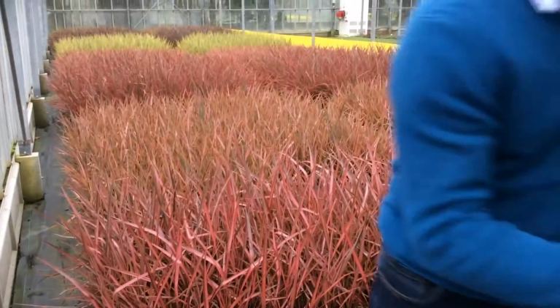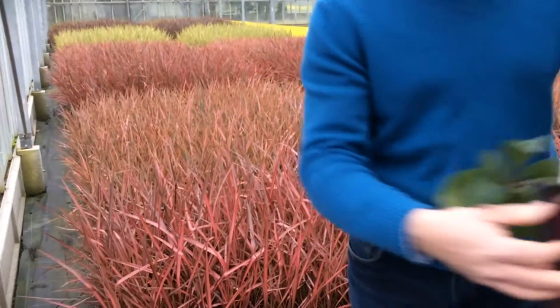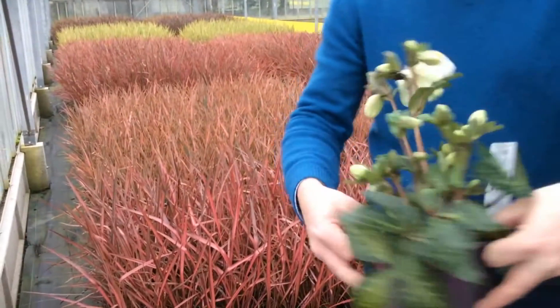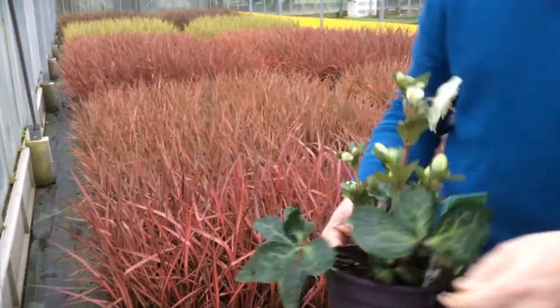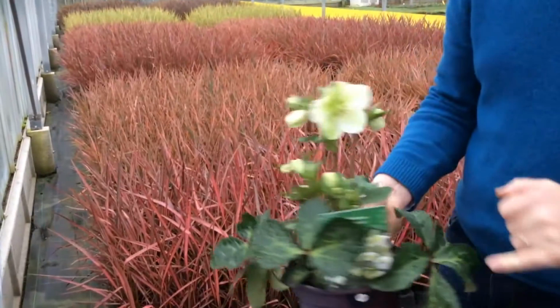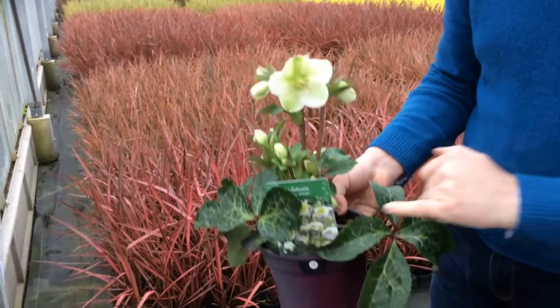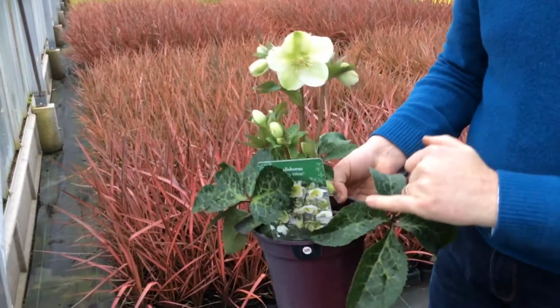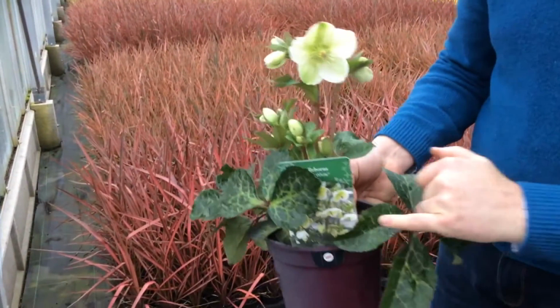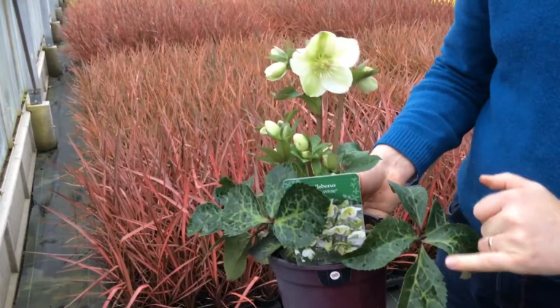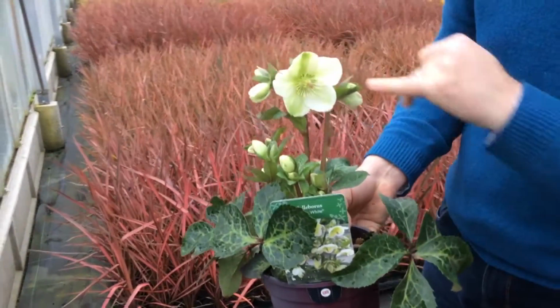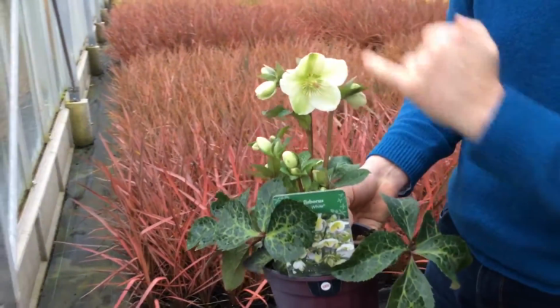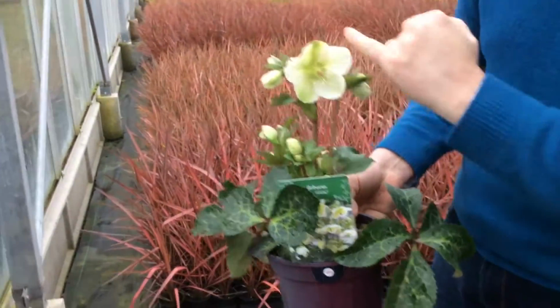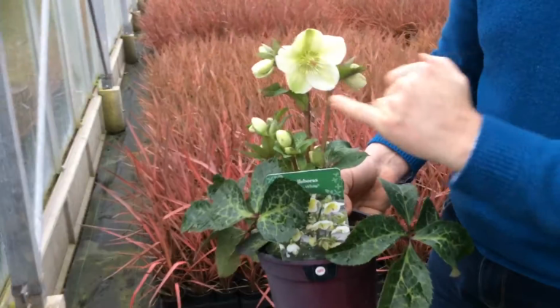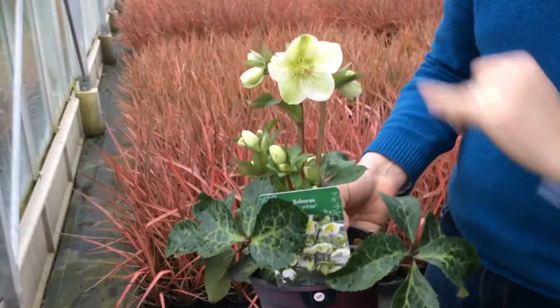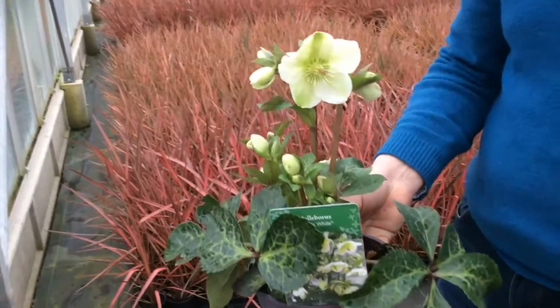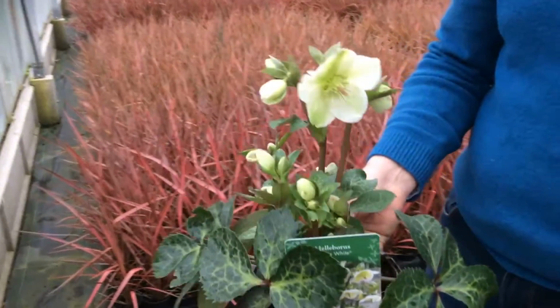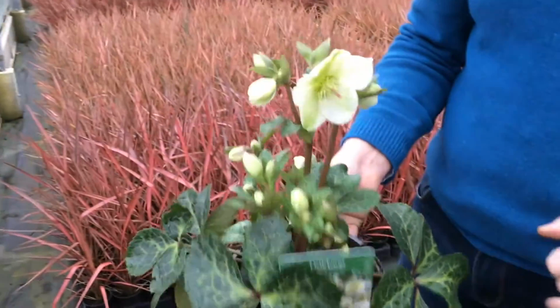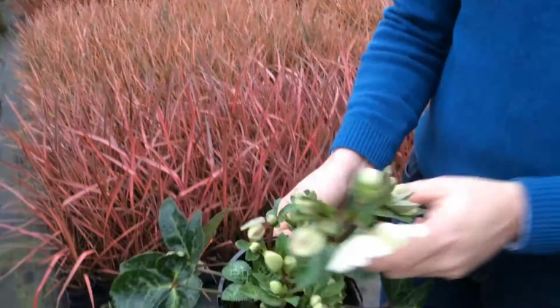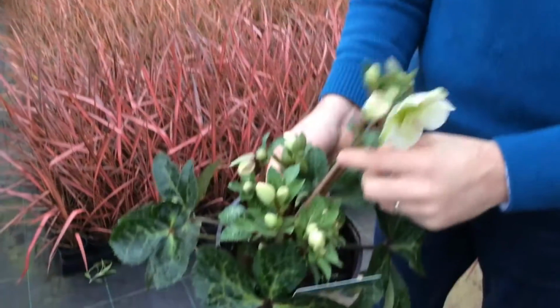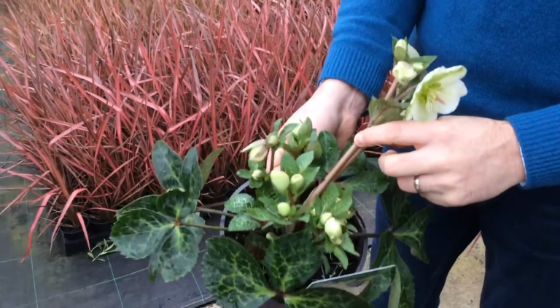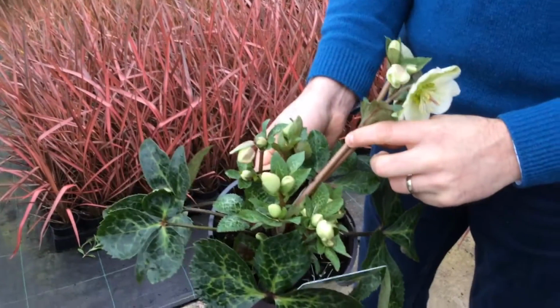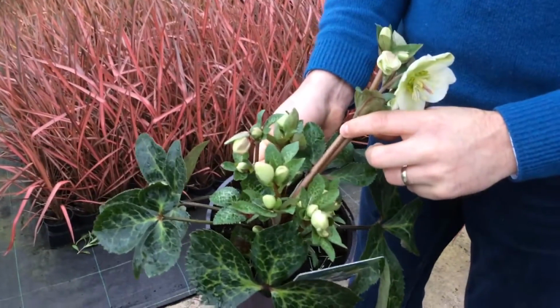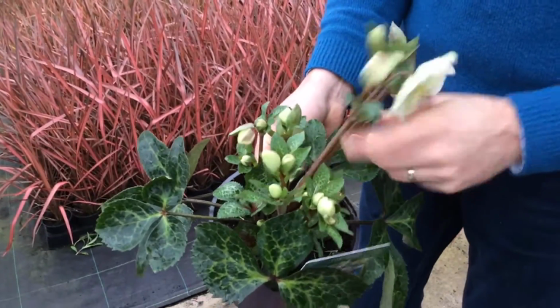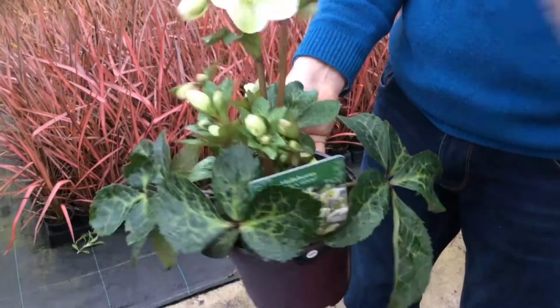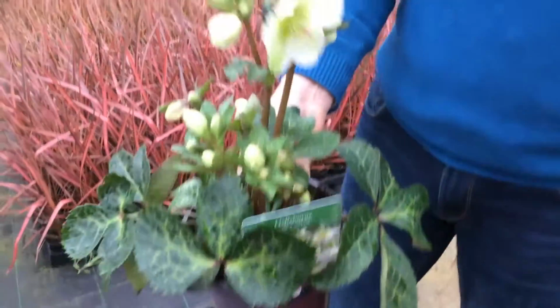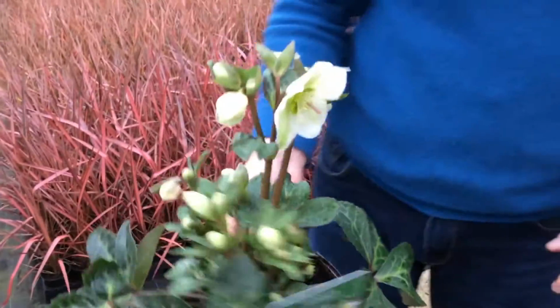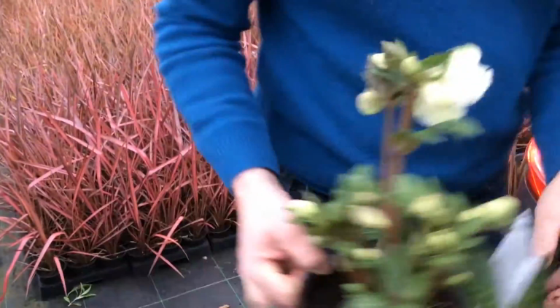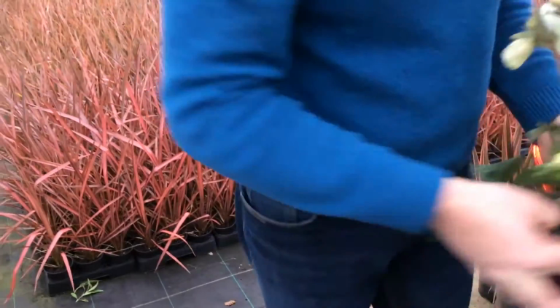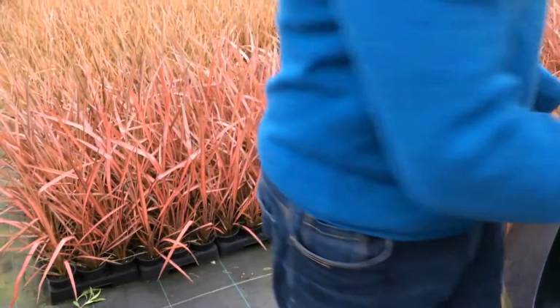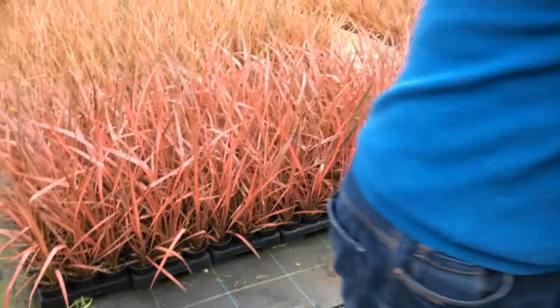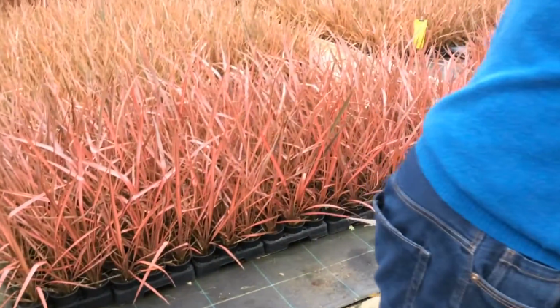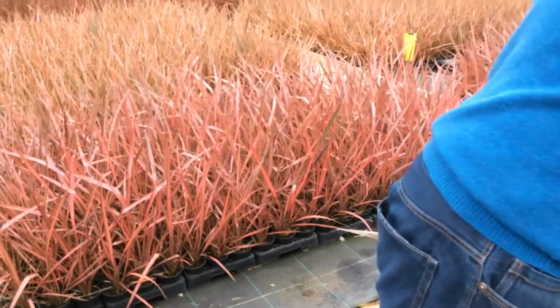Then Molly's White, with this lovely sort of marbling on the leaves and then lovely large white flowers. Again loads and loads of bud, loads of shelf life — great for early sales at this time of year in the plant area.